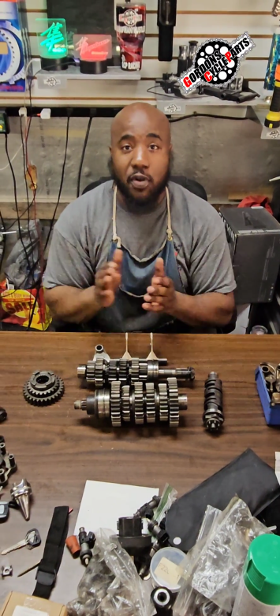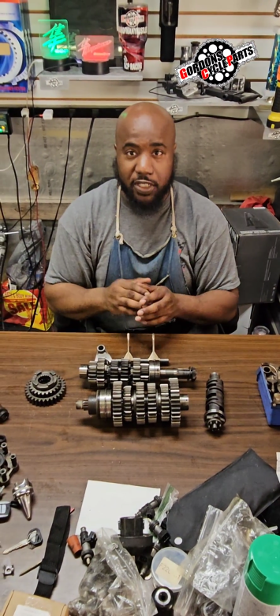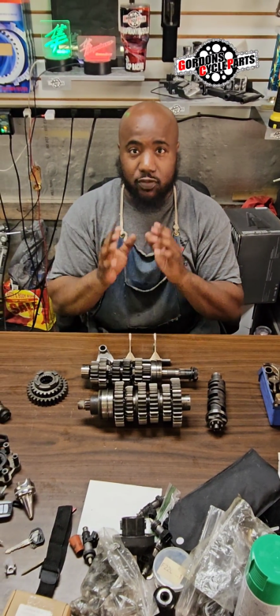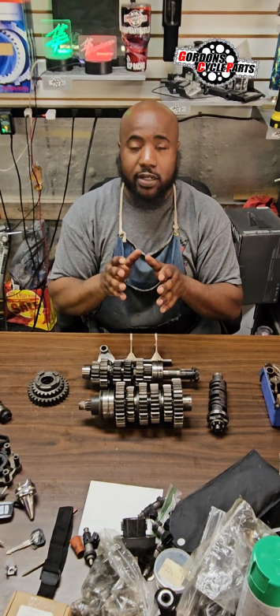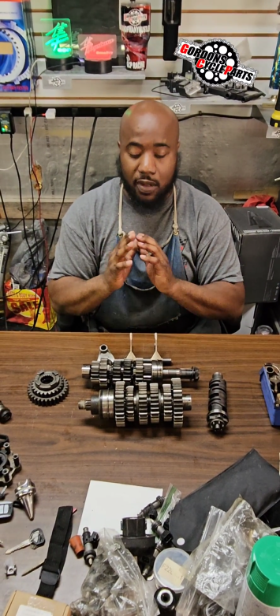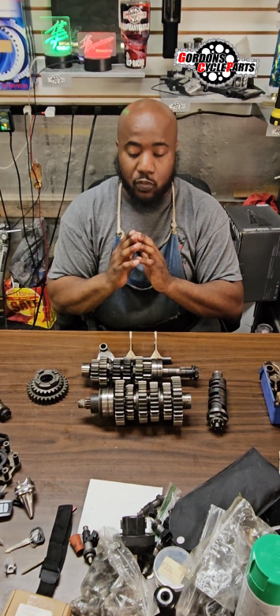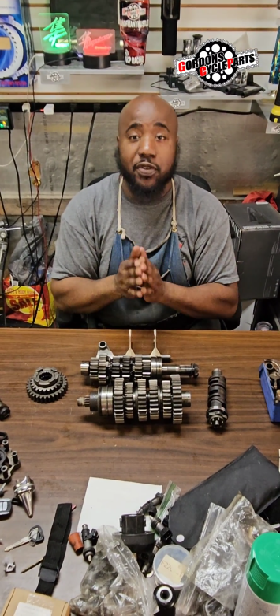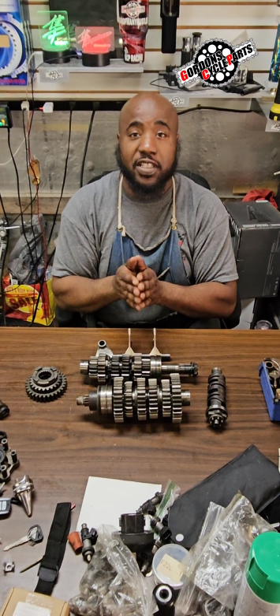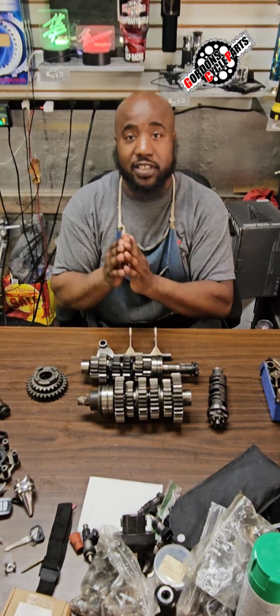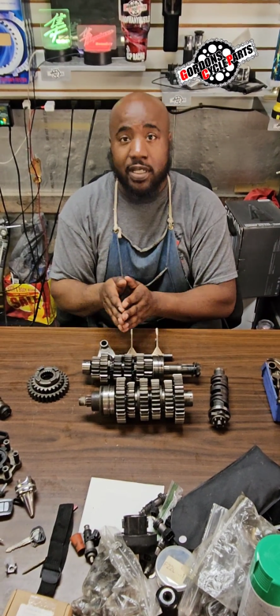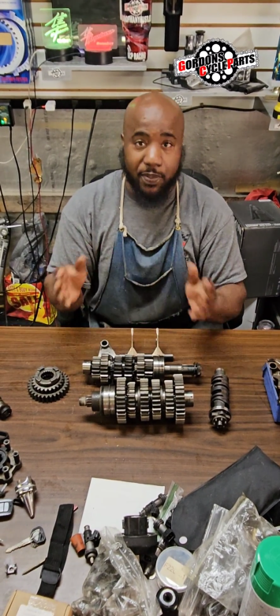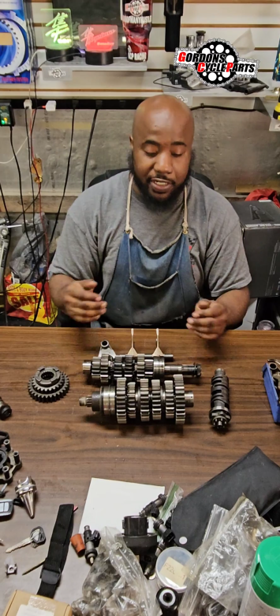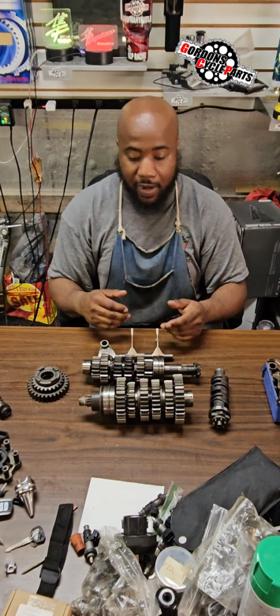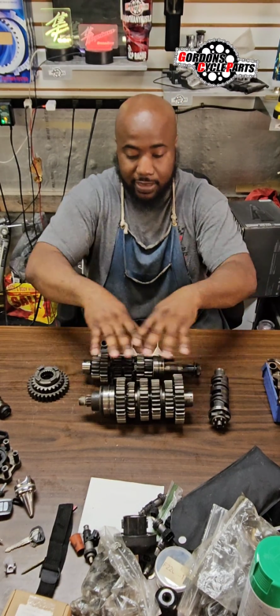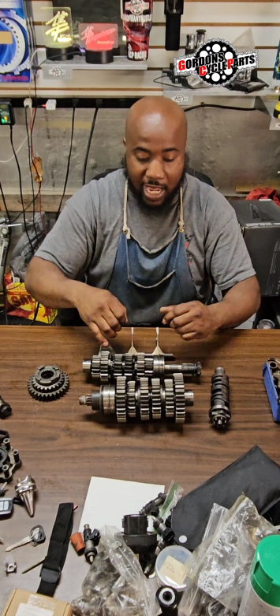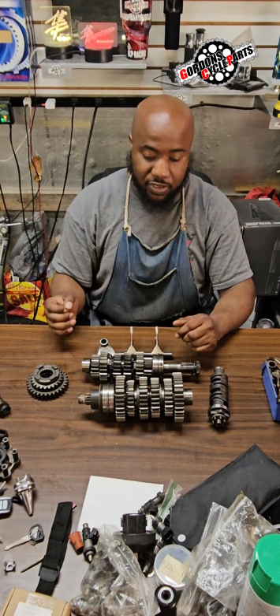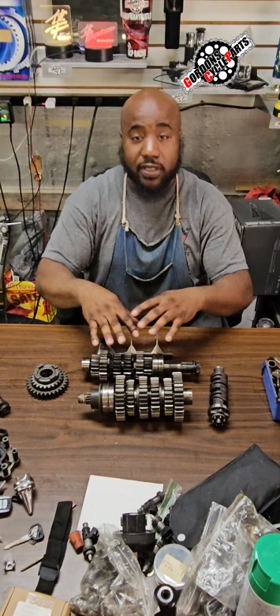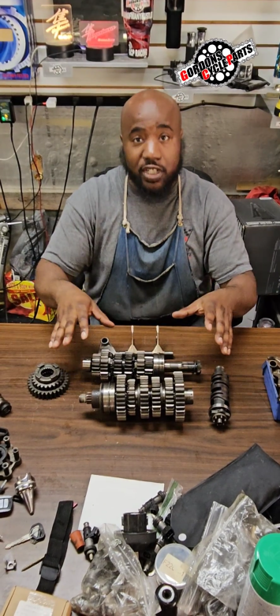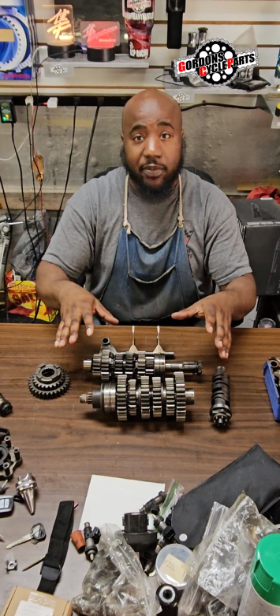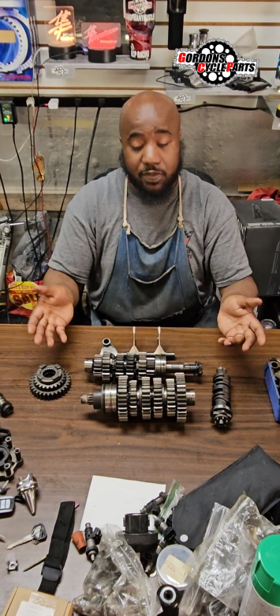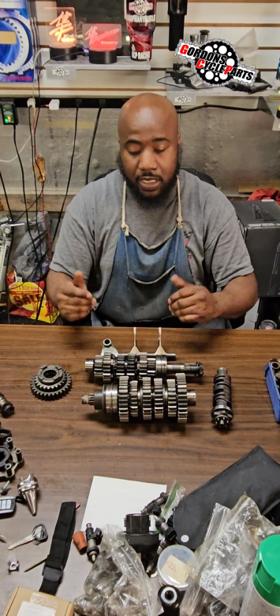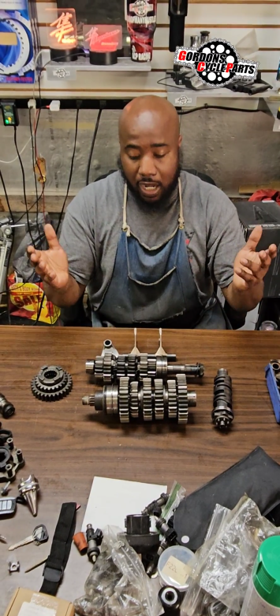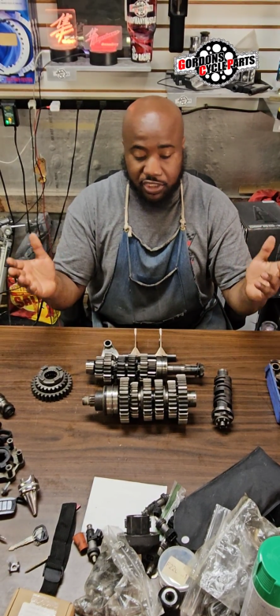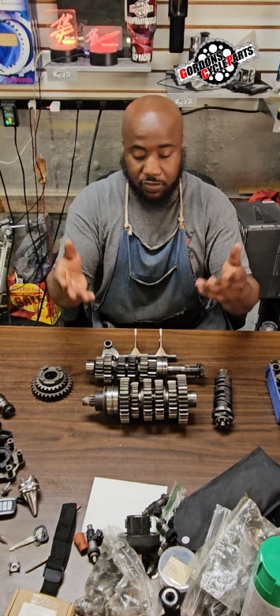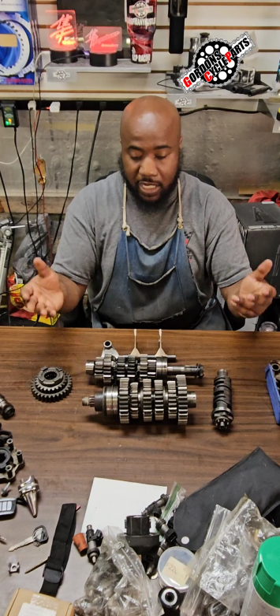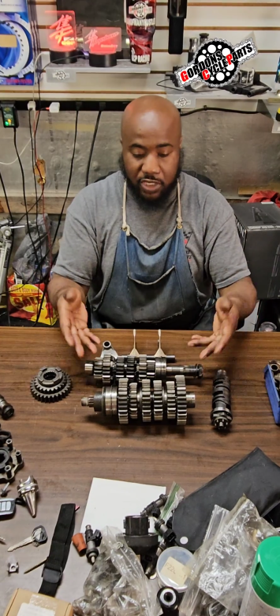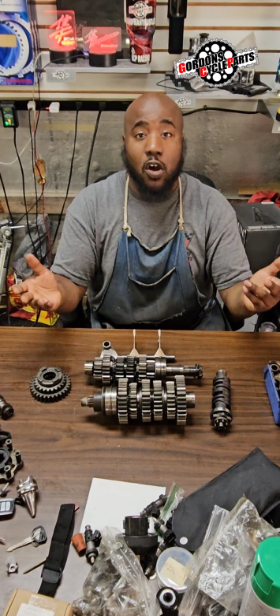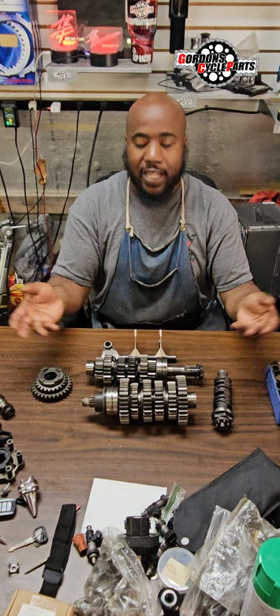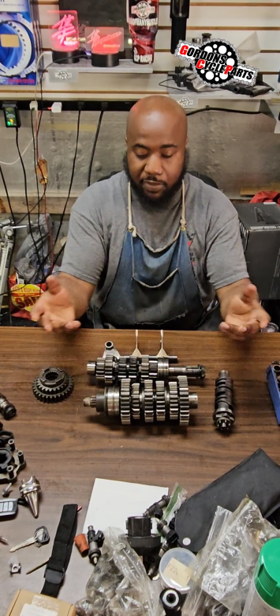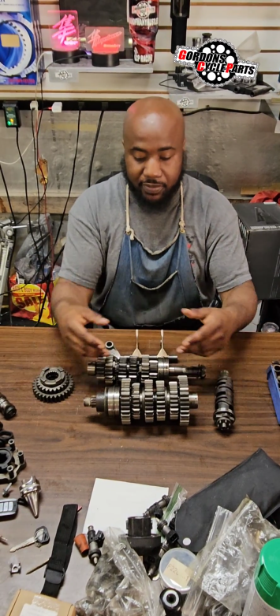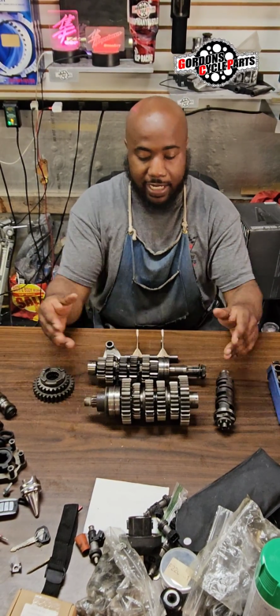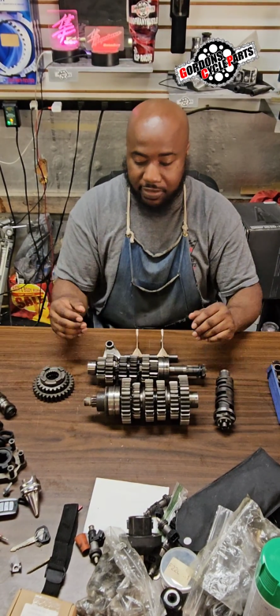I want to explain the Hayabusa transmission slipping and jumping out of gear. This is a Gen 1 Hayabusa transmission. The Gen 2 and Gen 1s all look the same — same gears look alike and all that good stuff.